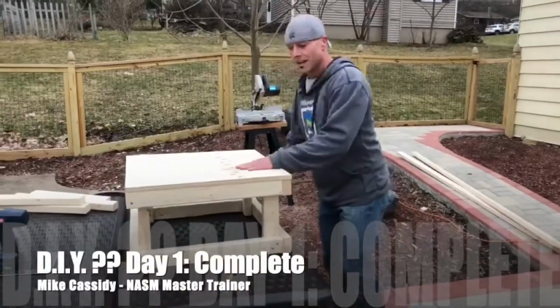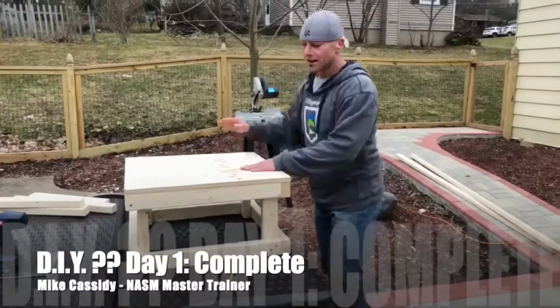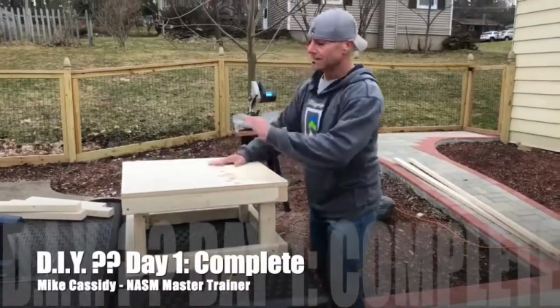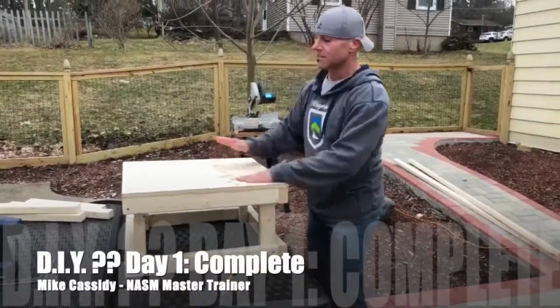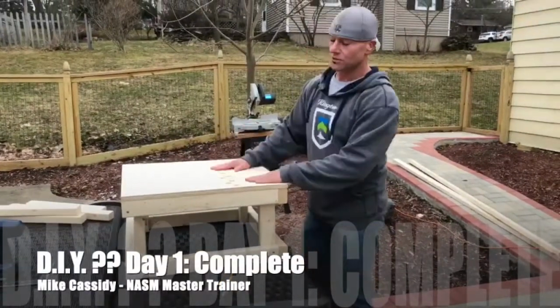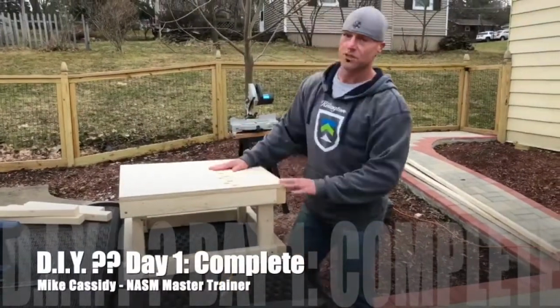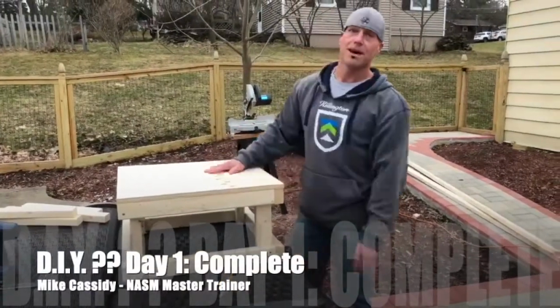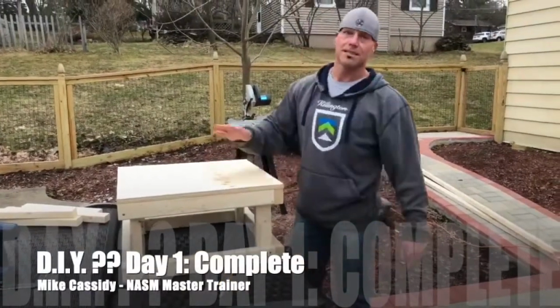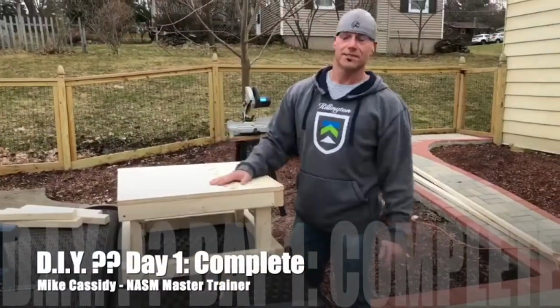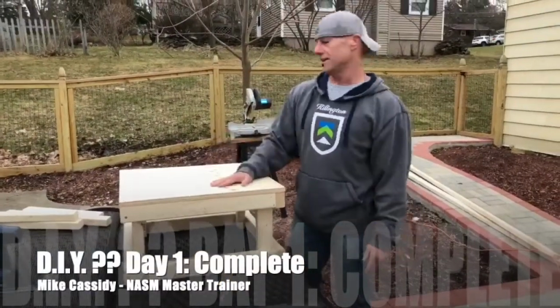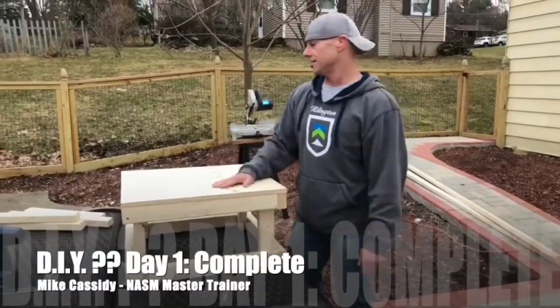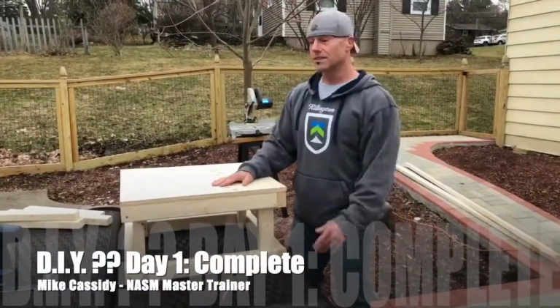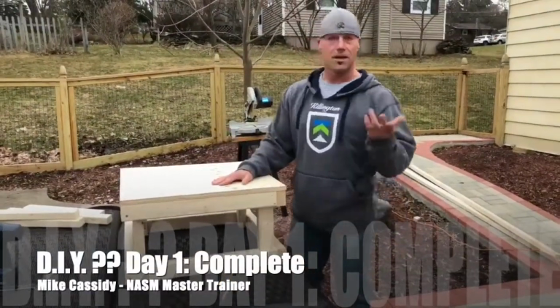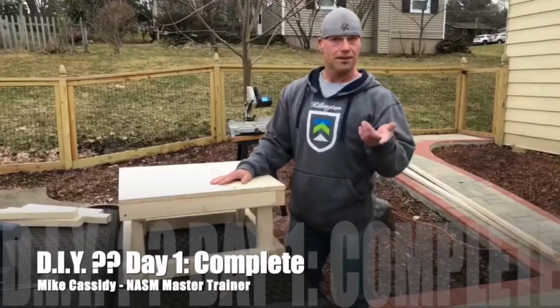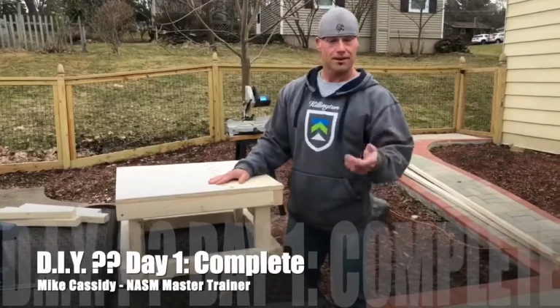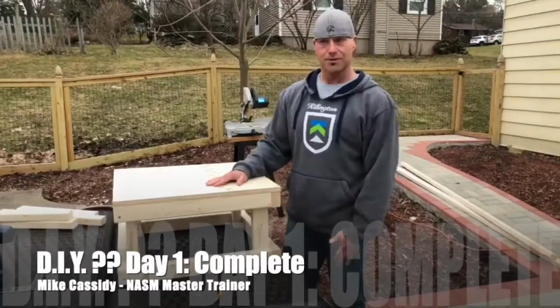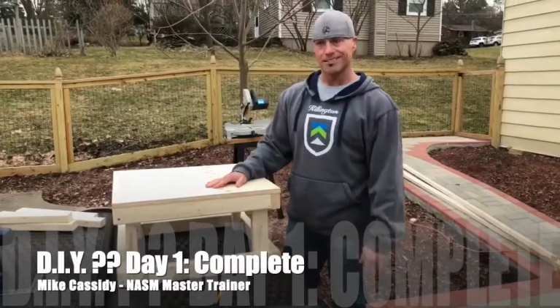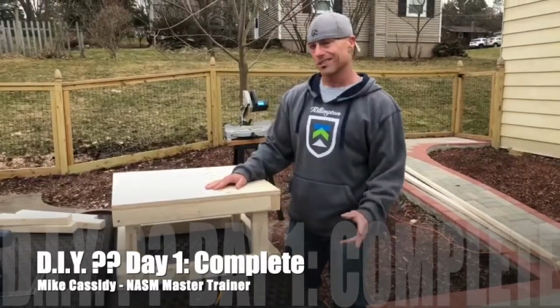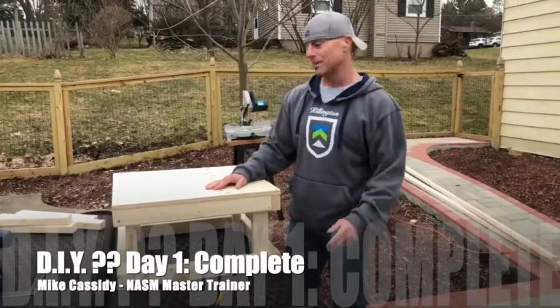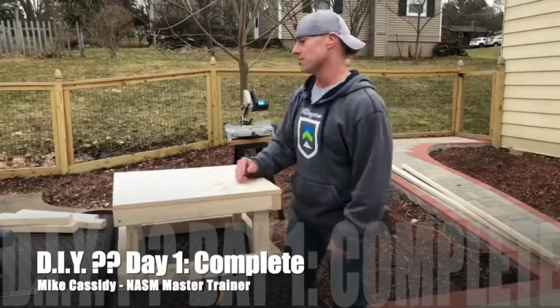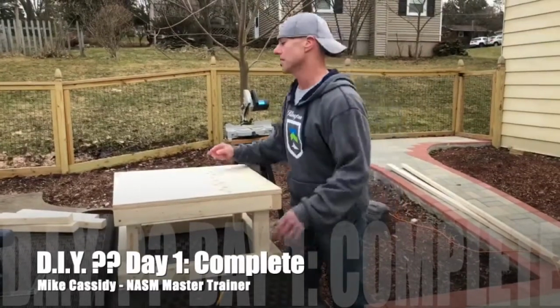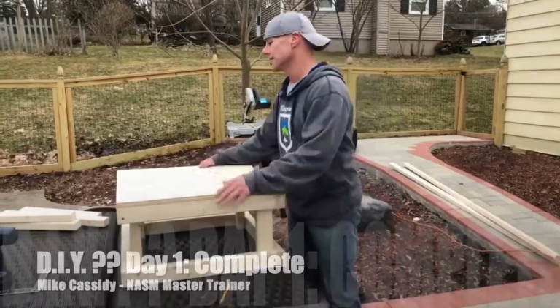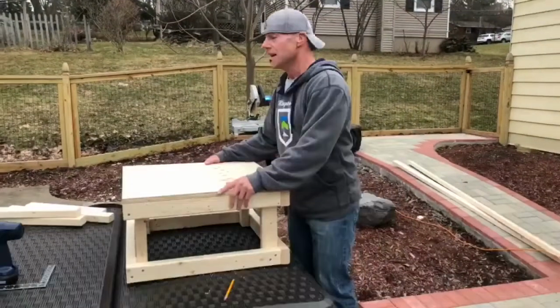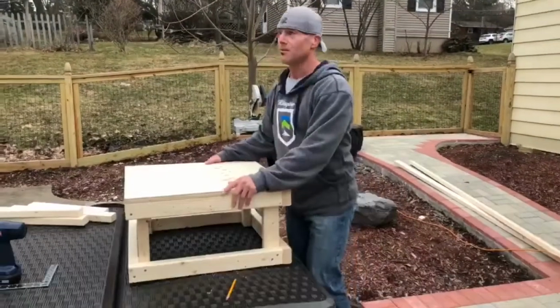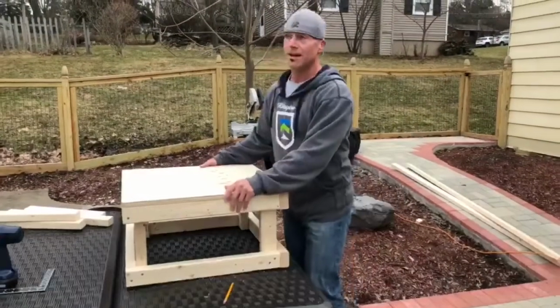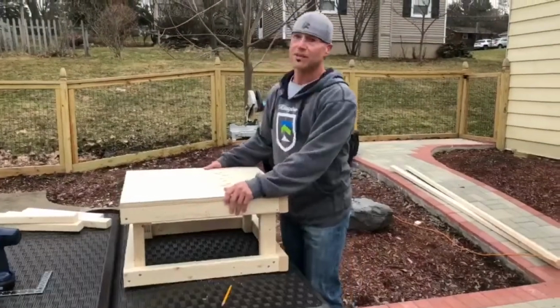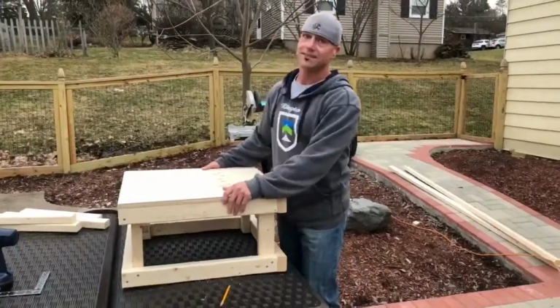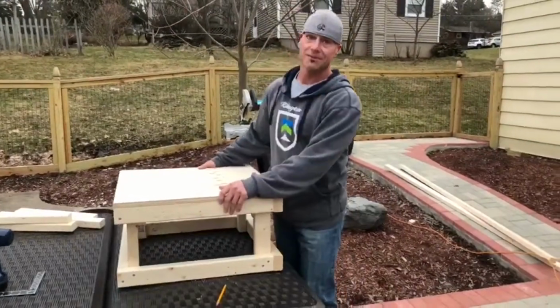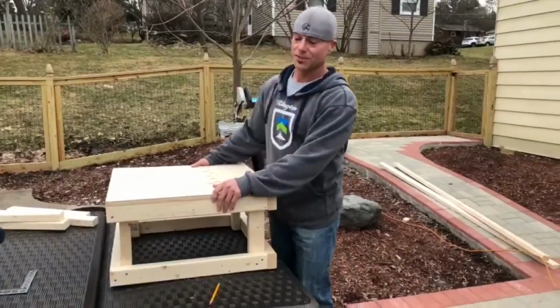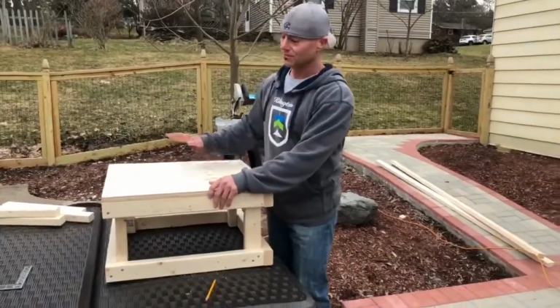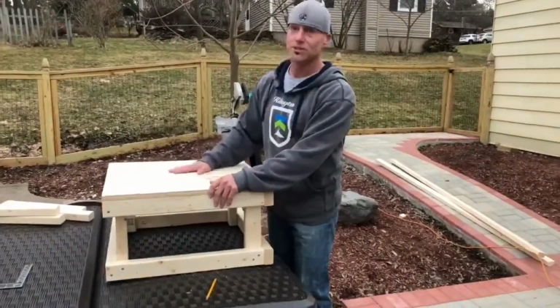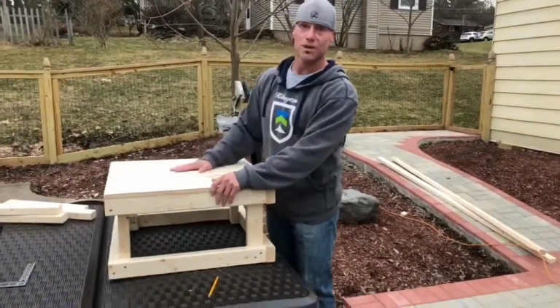All right guys, last screw, first box is done. Took a little longer than I thought it would — it actually was a couple hour project — but we all have plenty of time so get to work.